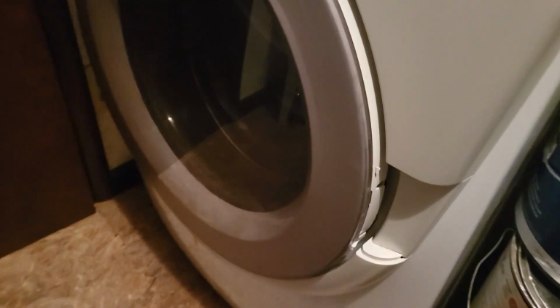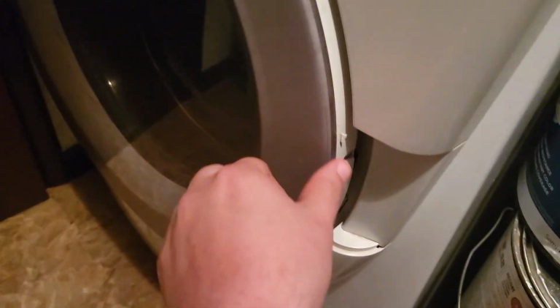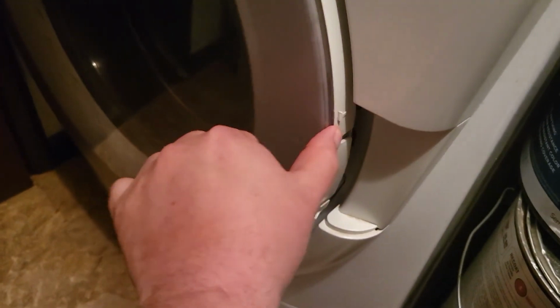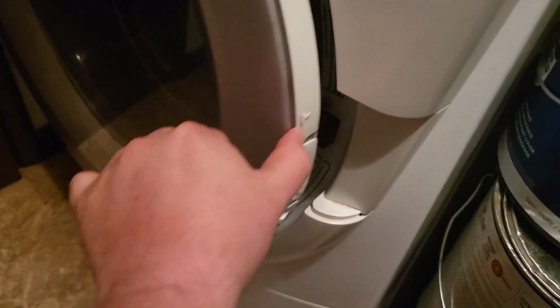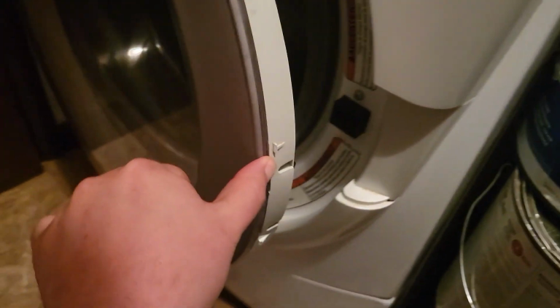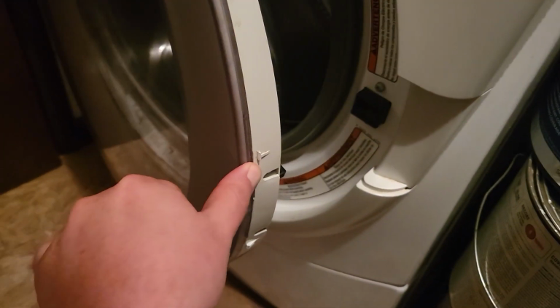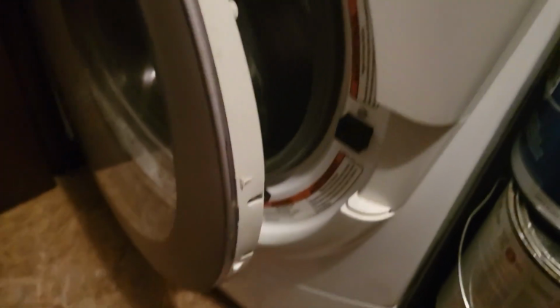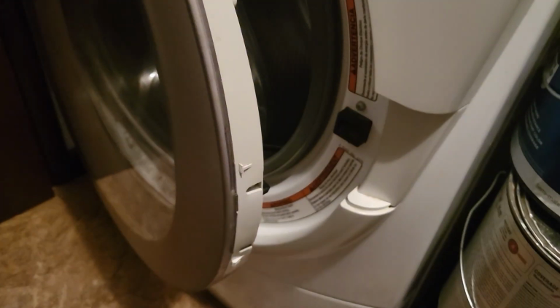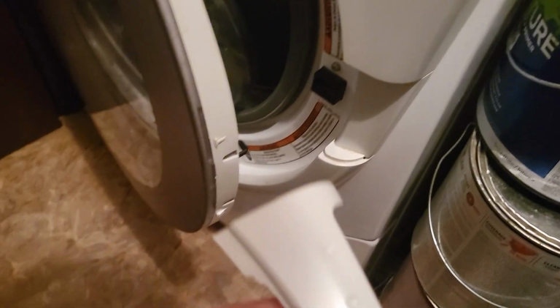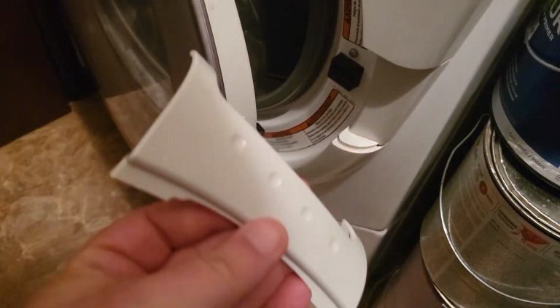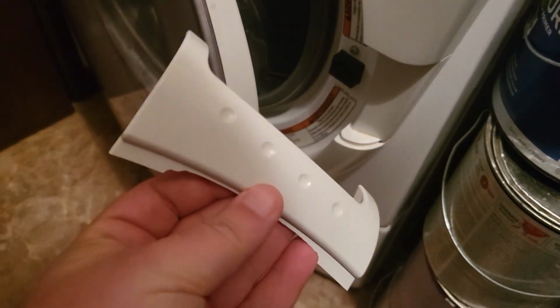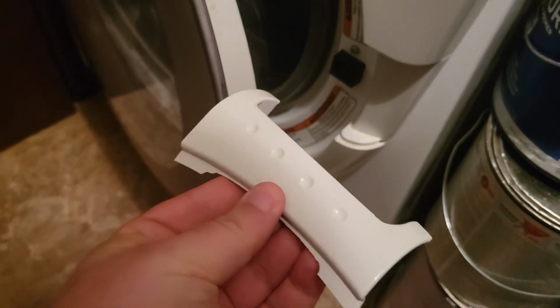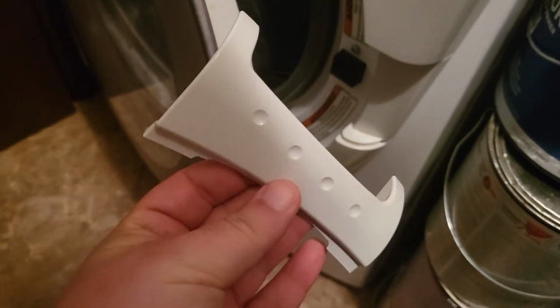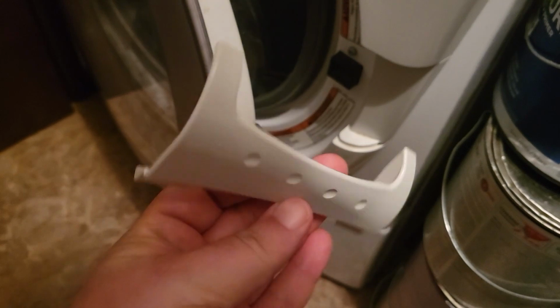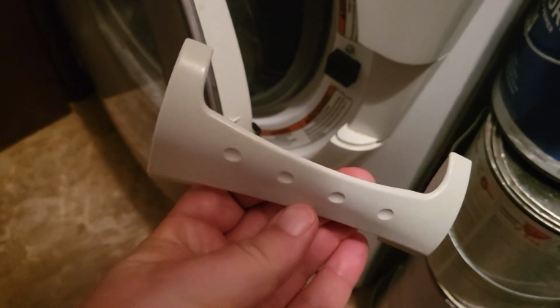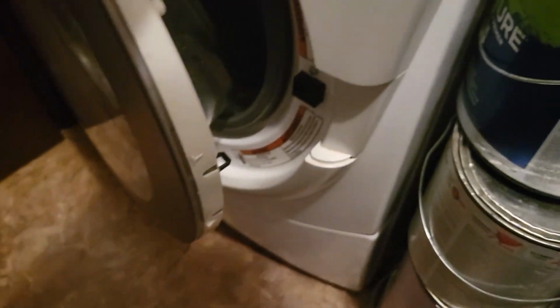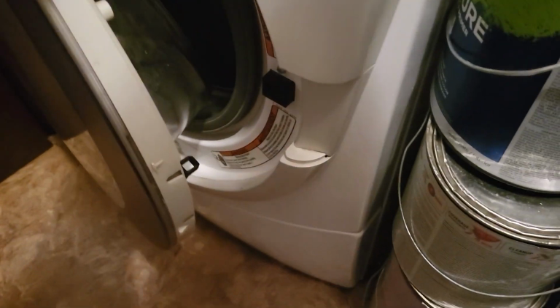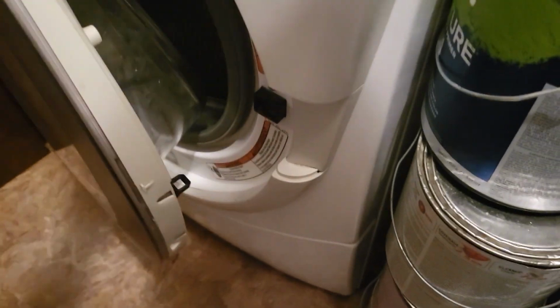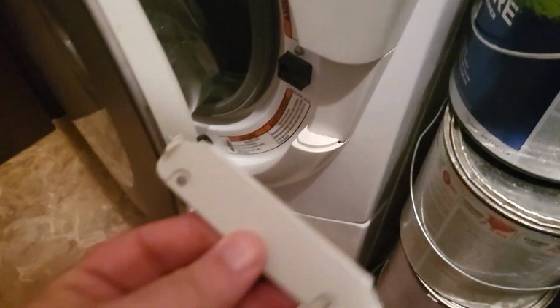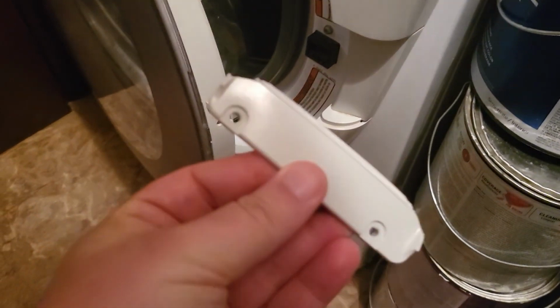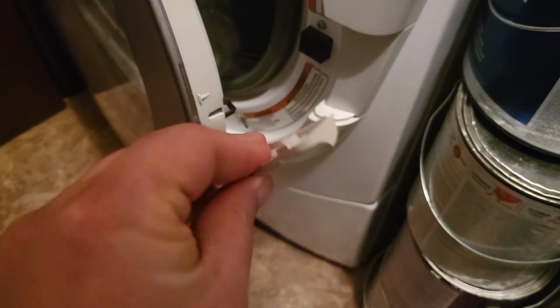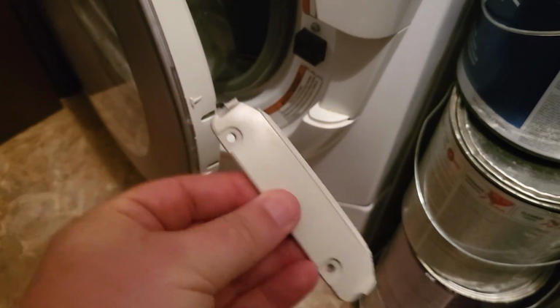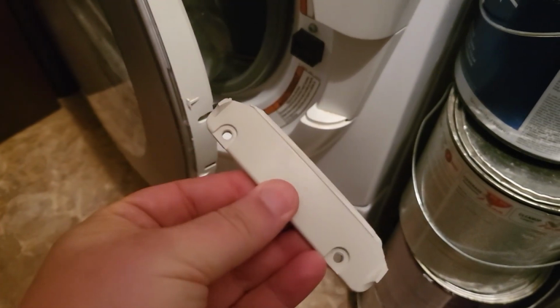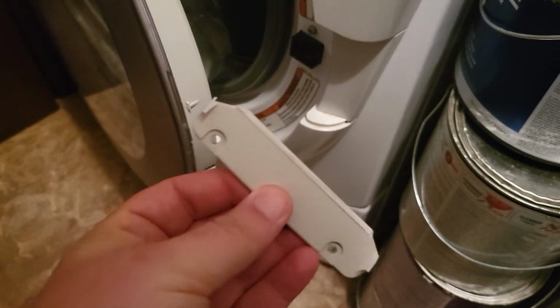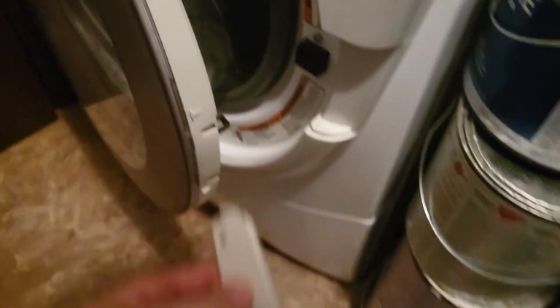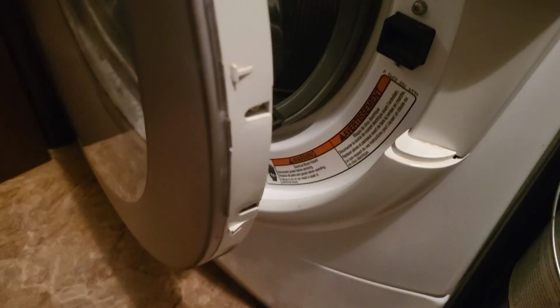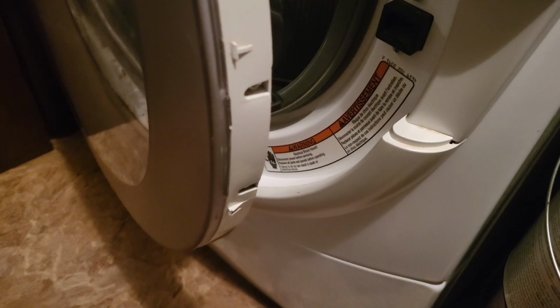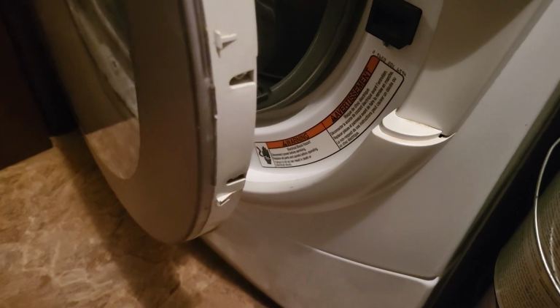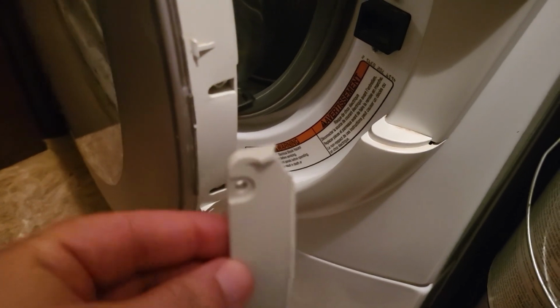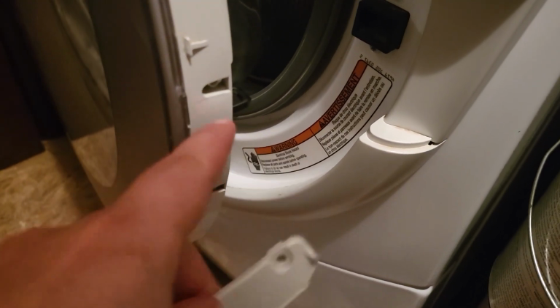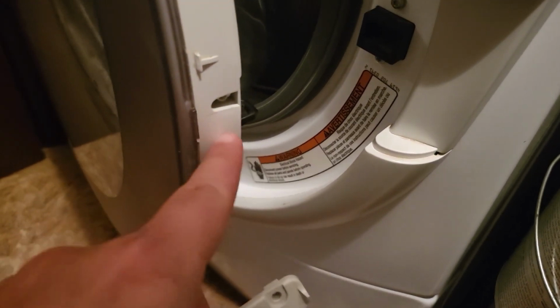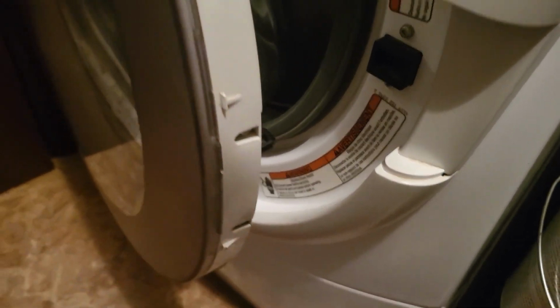The handle on my washing machine broke off. Originally this piece right here just broke off, snapped off. I also unscrewed this piece from it because I saw that those two pieces together are easily replaced.